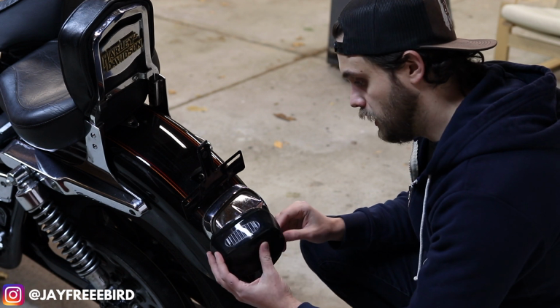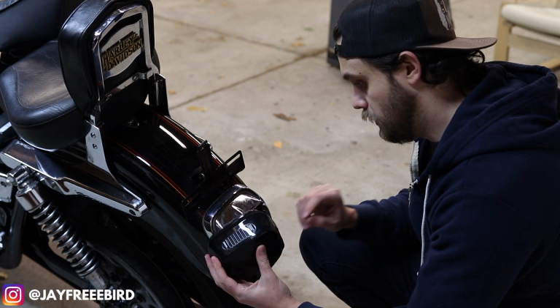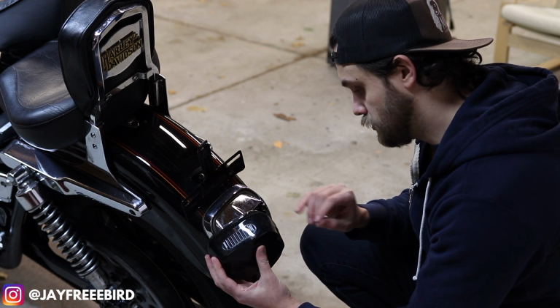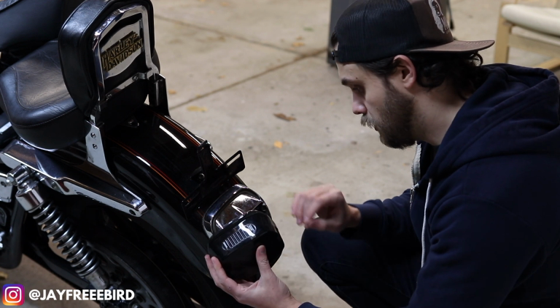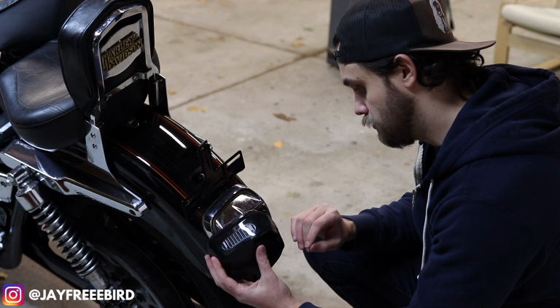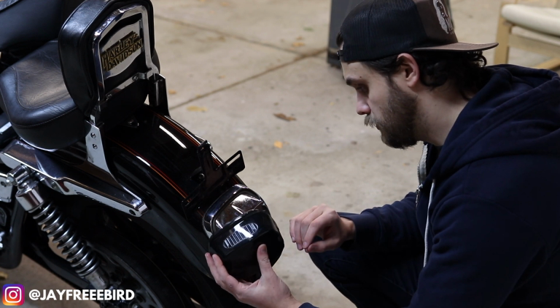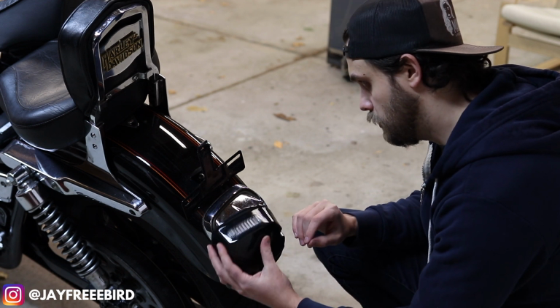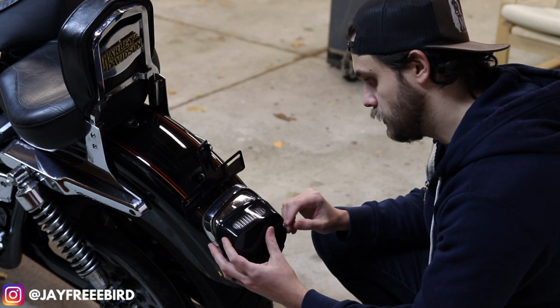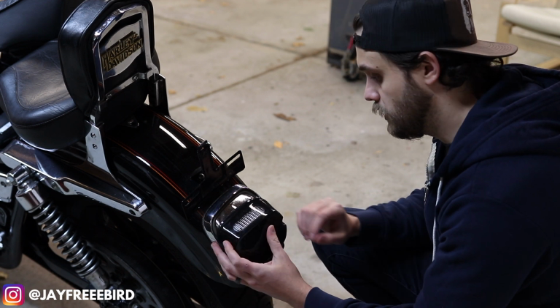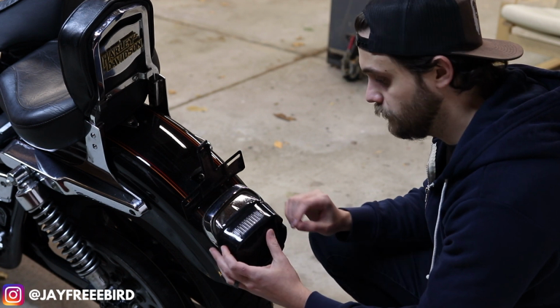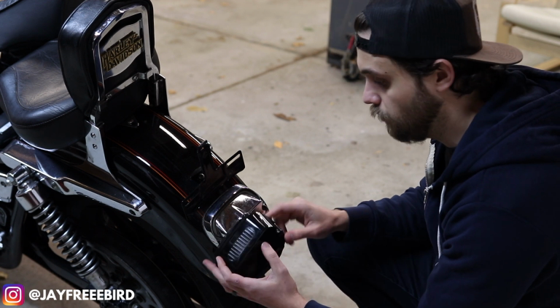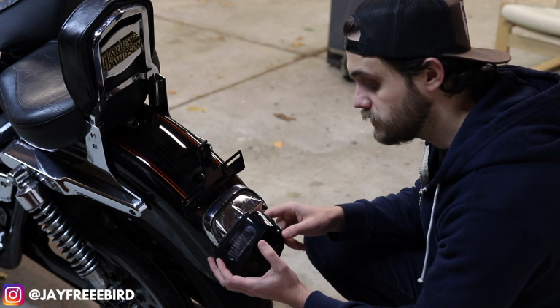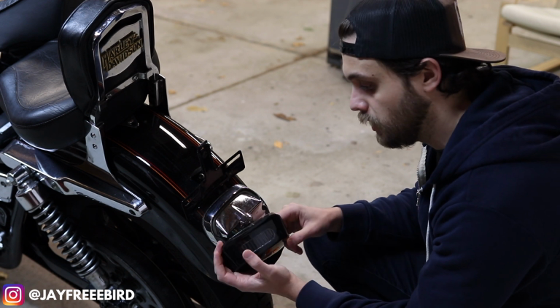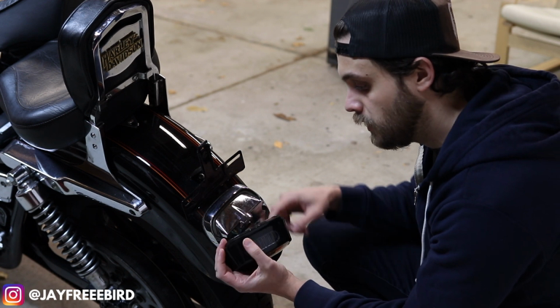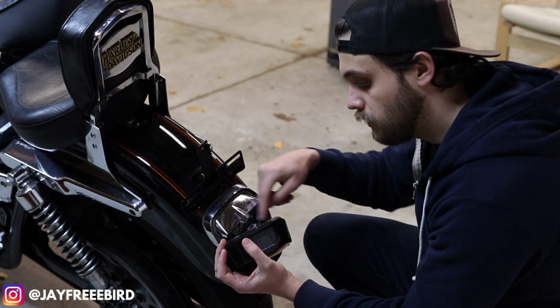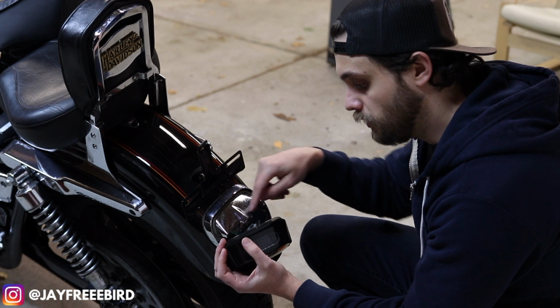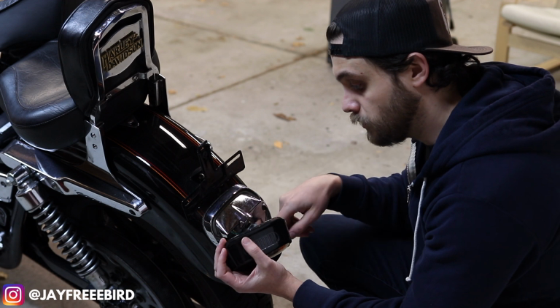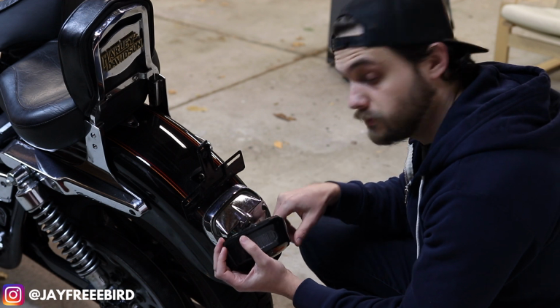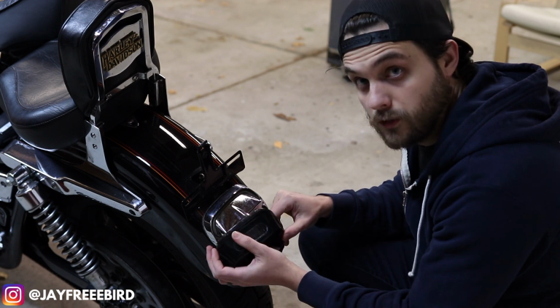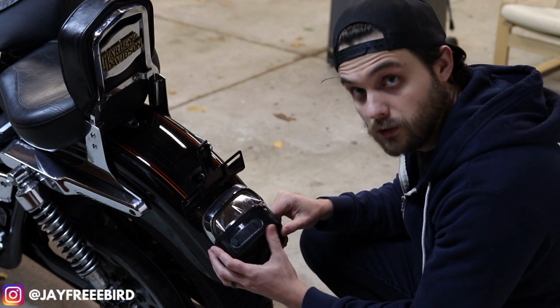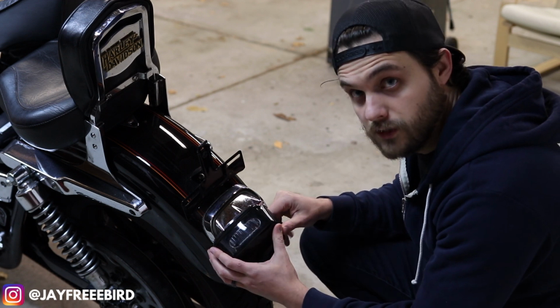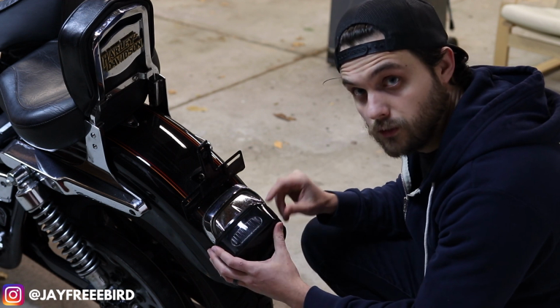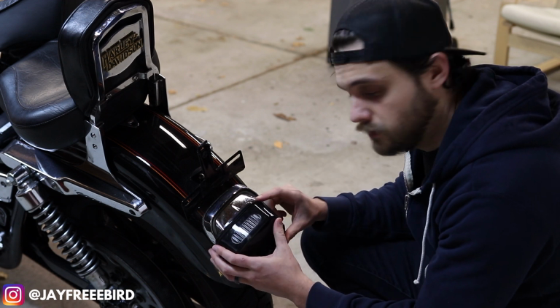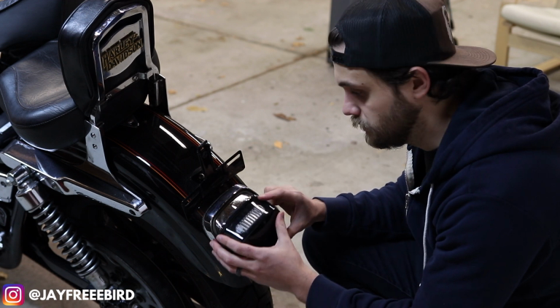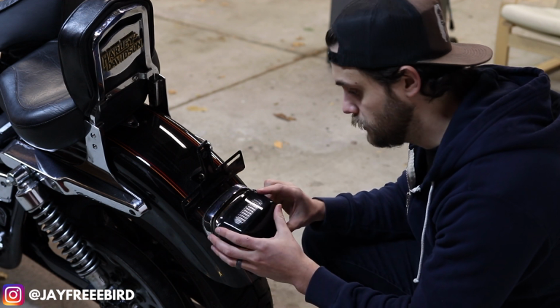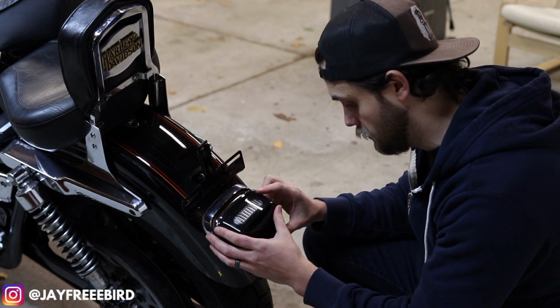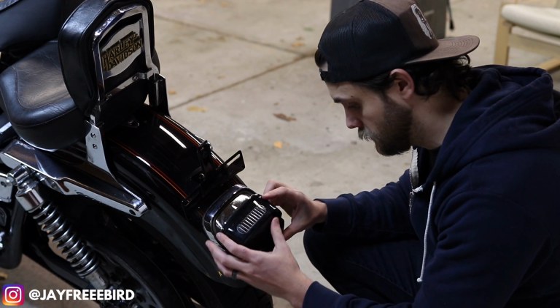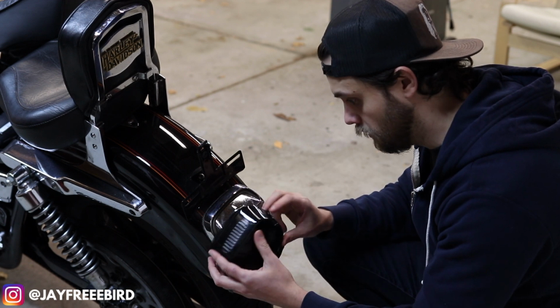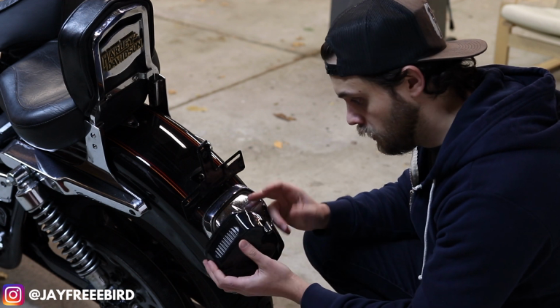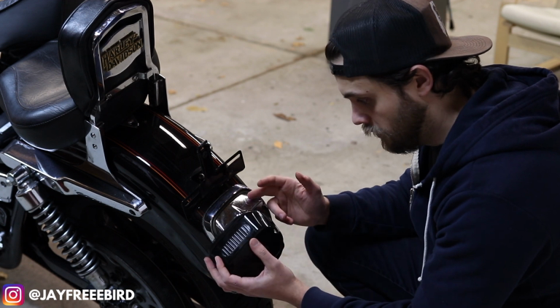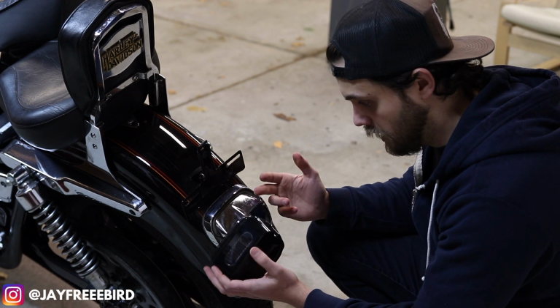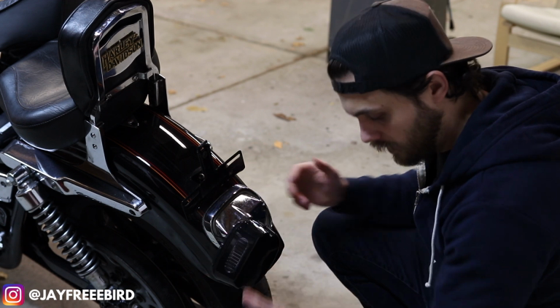Once you've gone through there, you're ready to fish the wires that come coiled up, which are going to be for your left and right turn signals. So there's that.